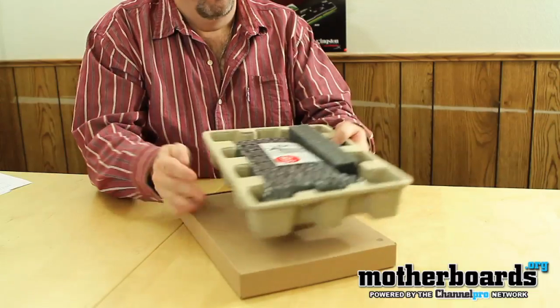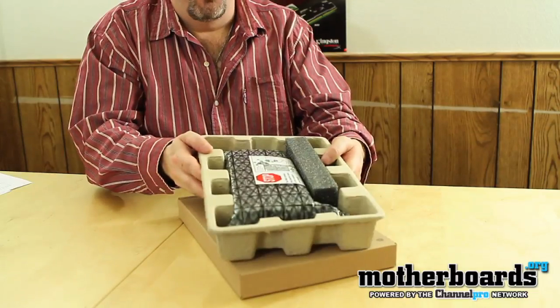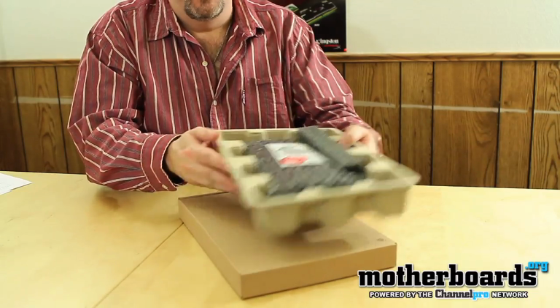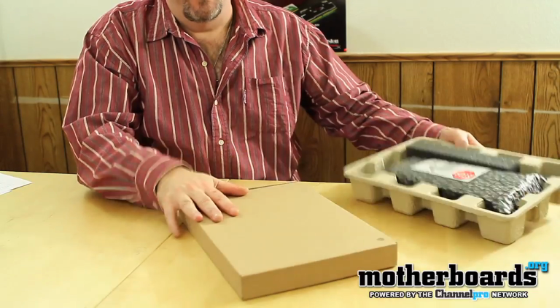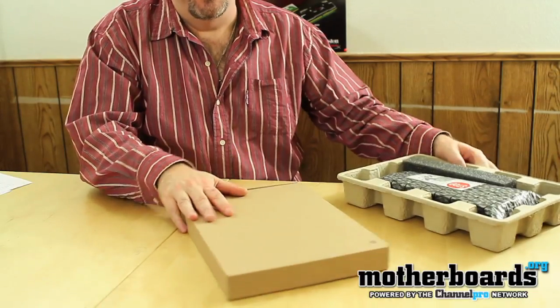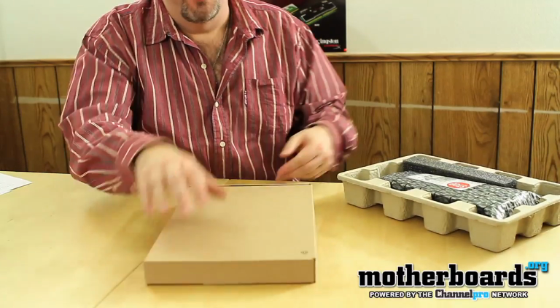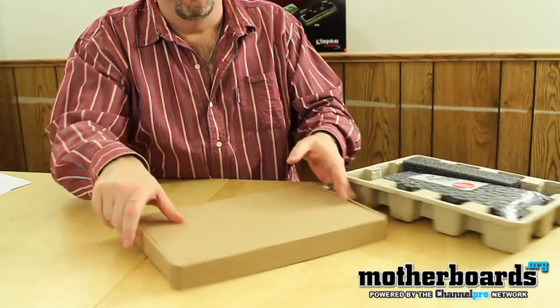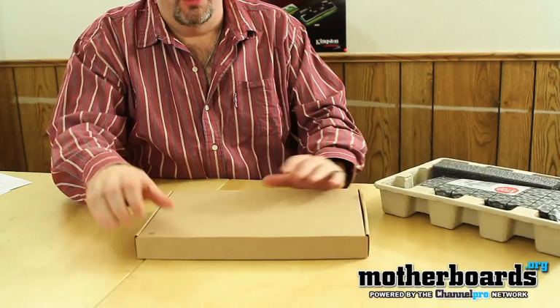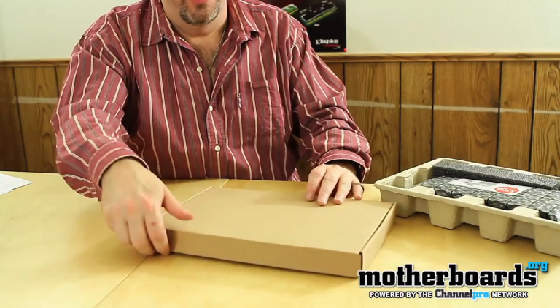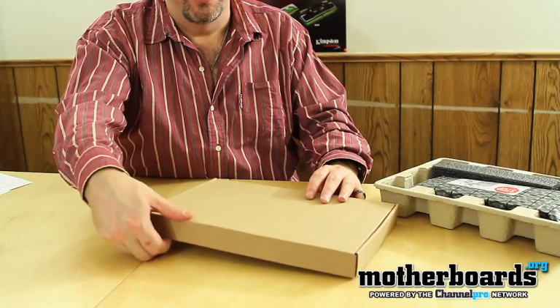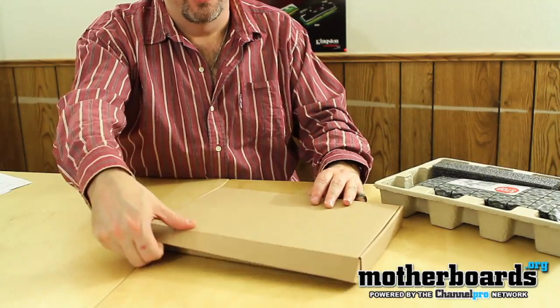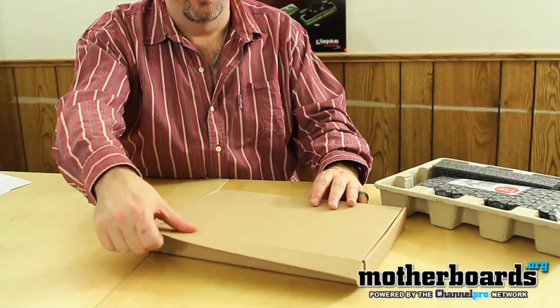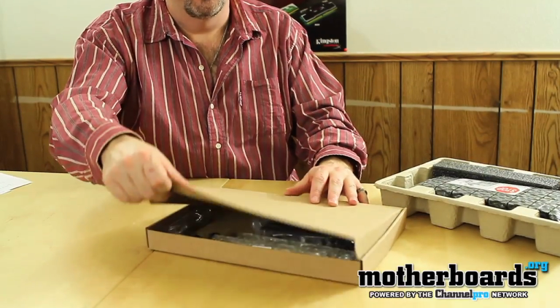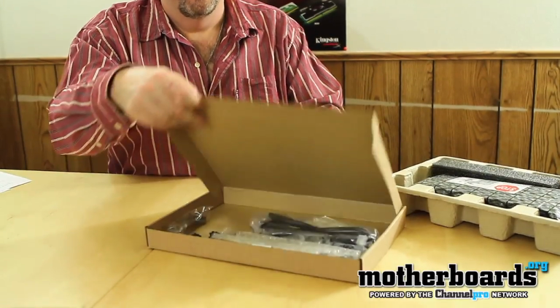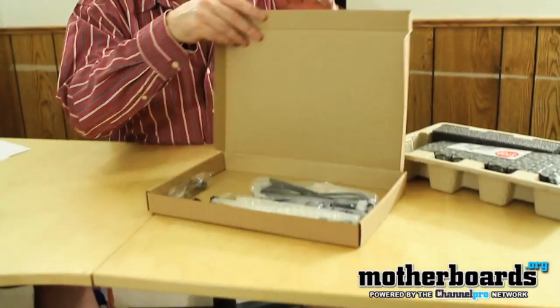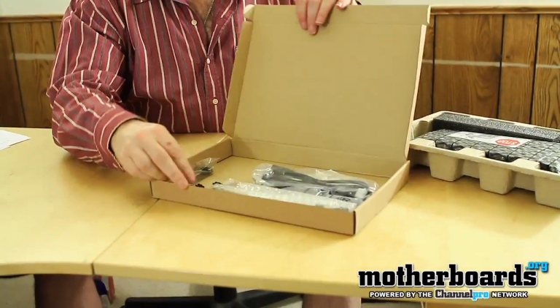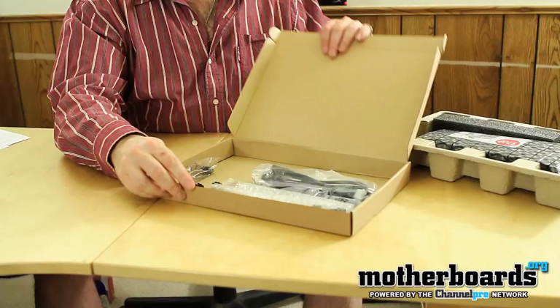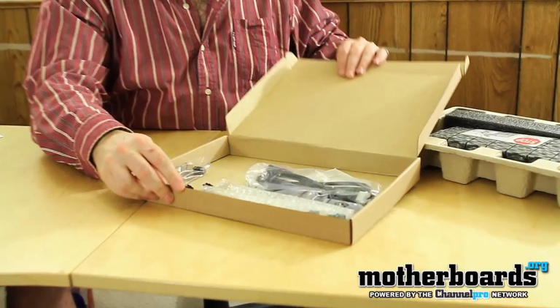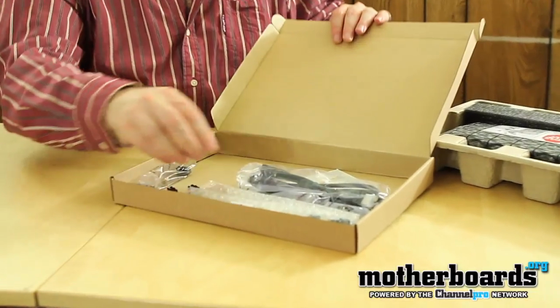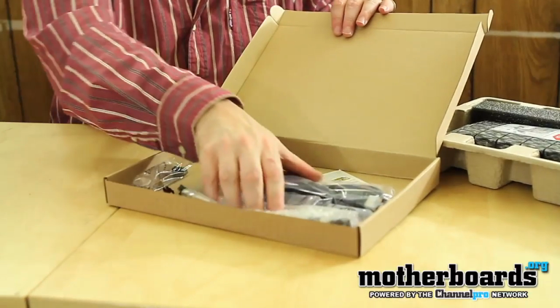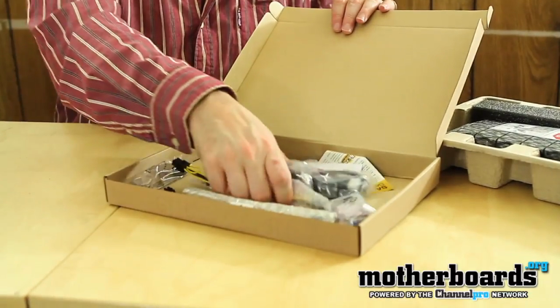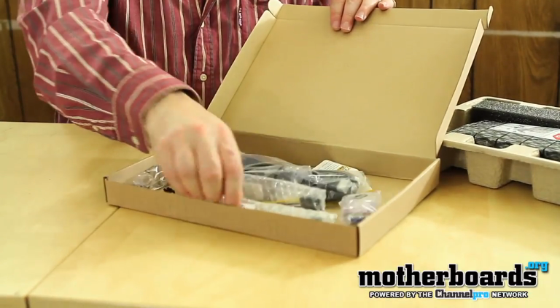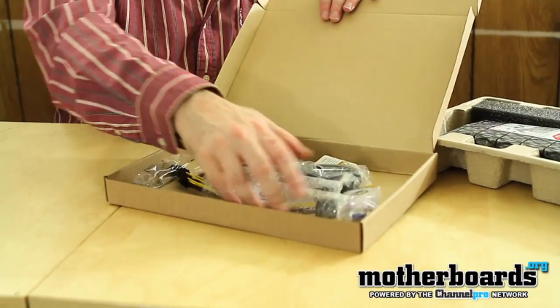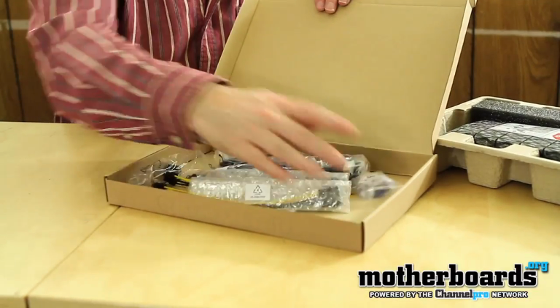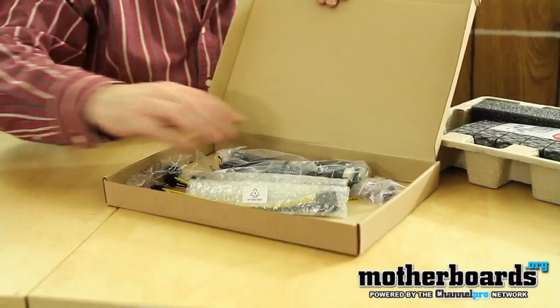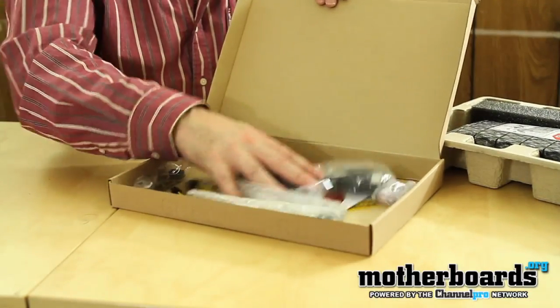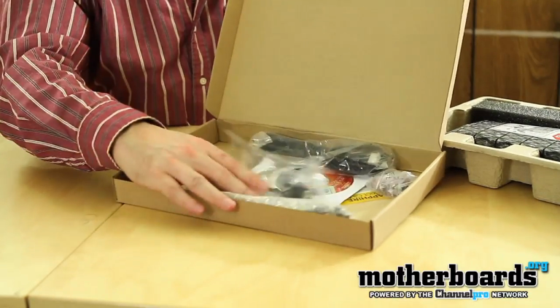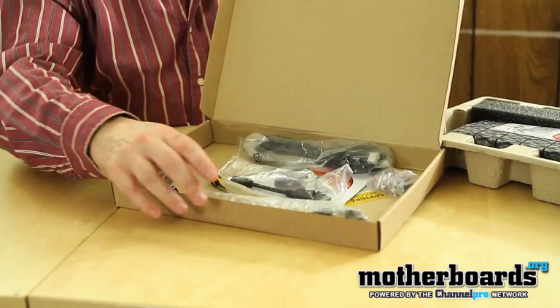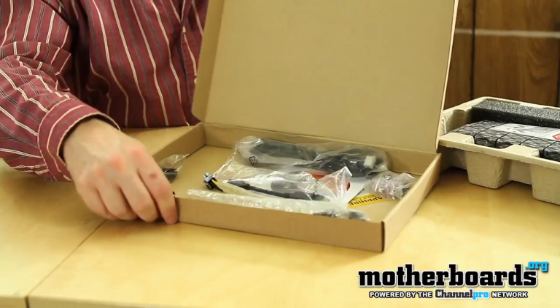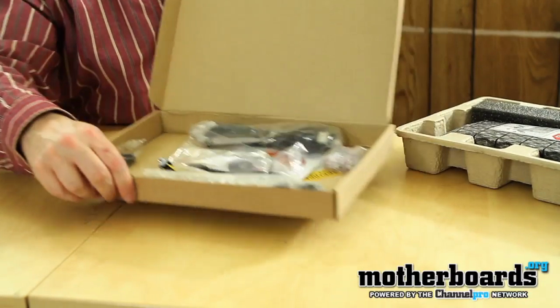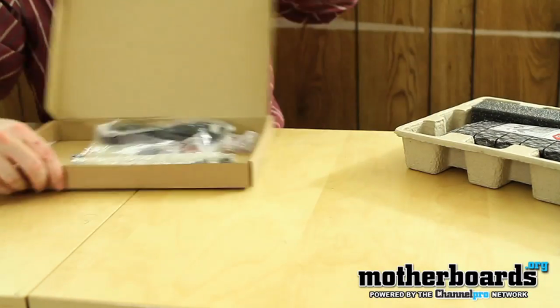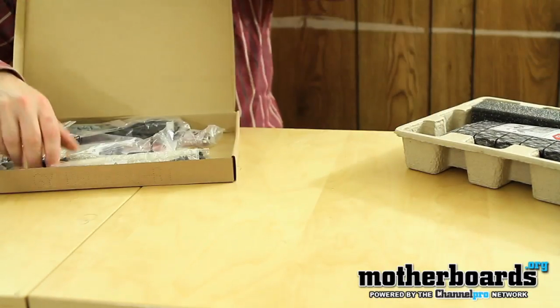We've got the card right here, and we've got the accessories in the bottom. I'll go ahead and let you guys see the accessories first — these guys usually come with quite a bit of stuff. It all comes inside the box; I'll break it out for you guys to see it.